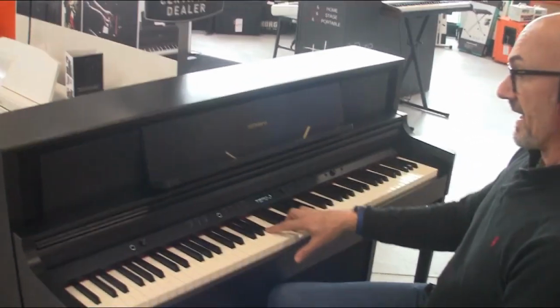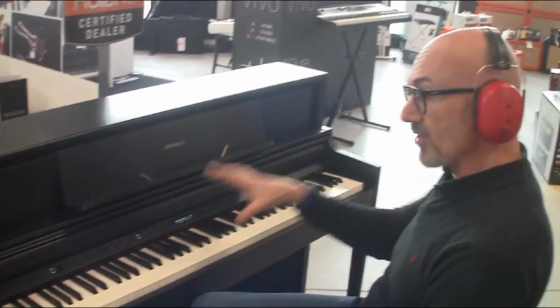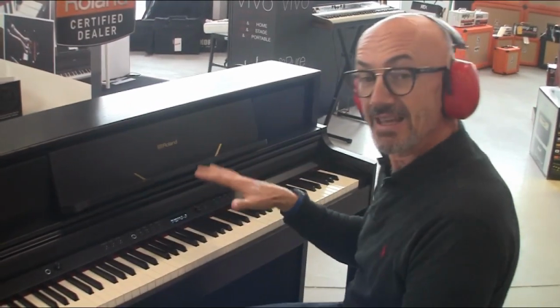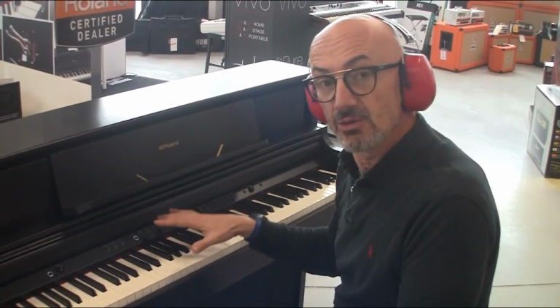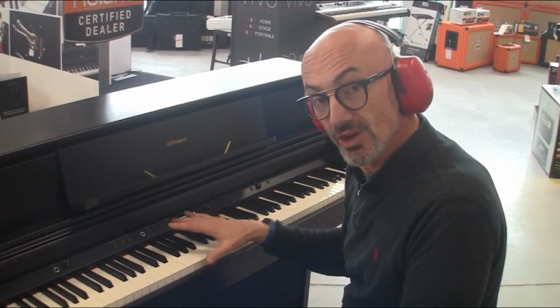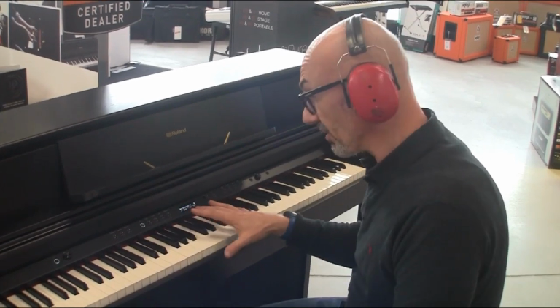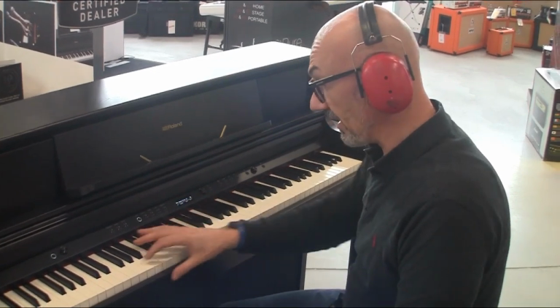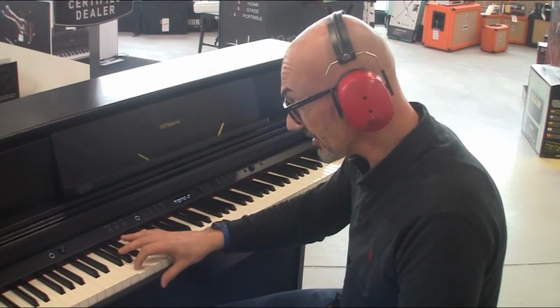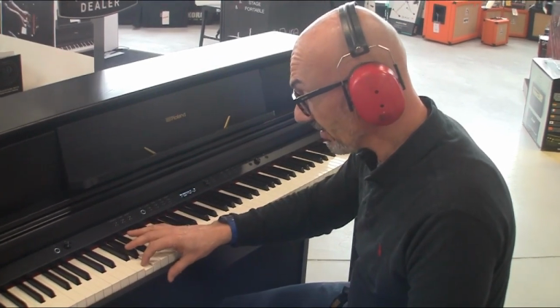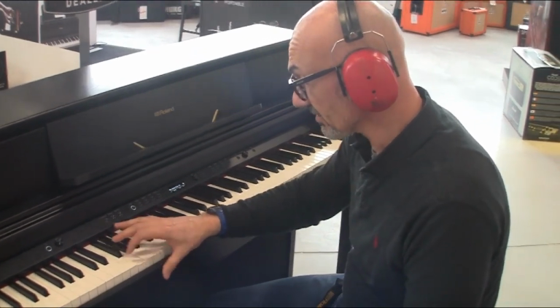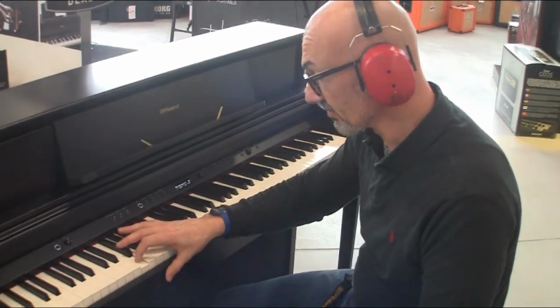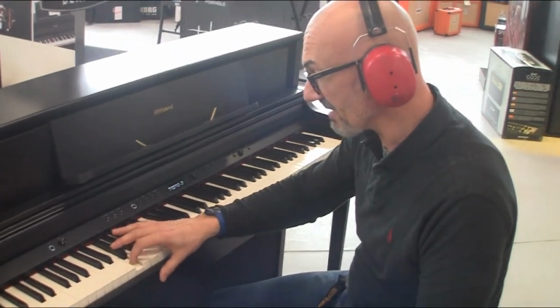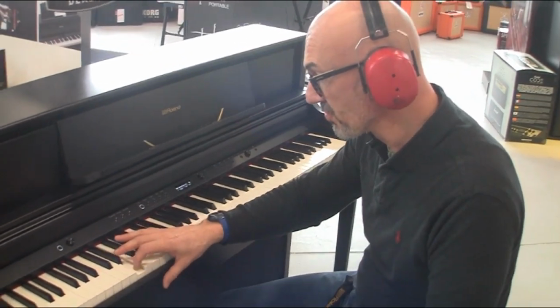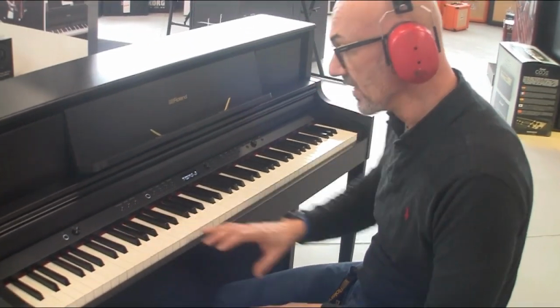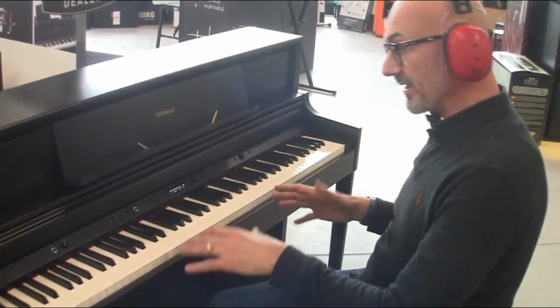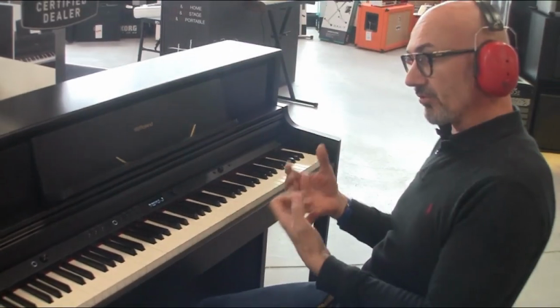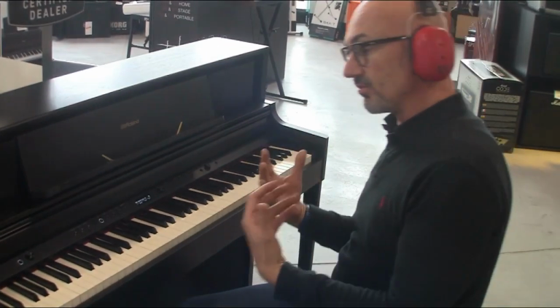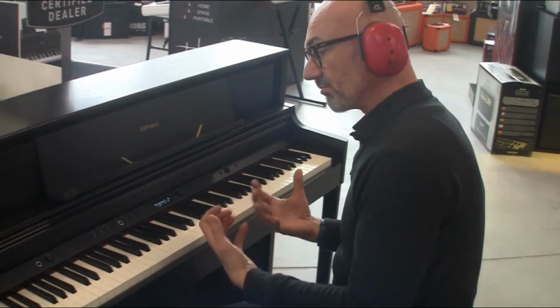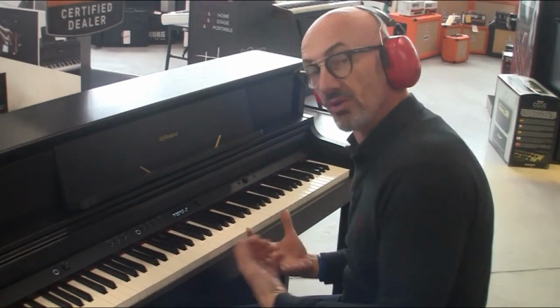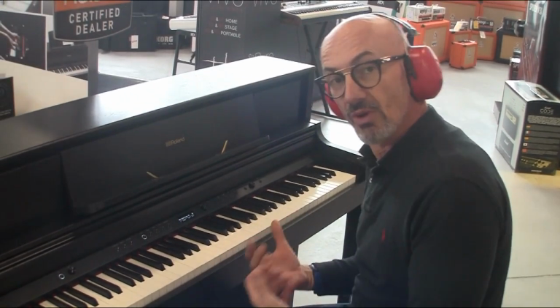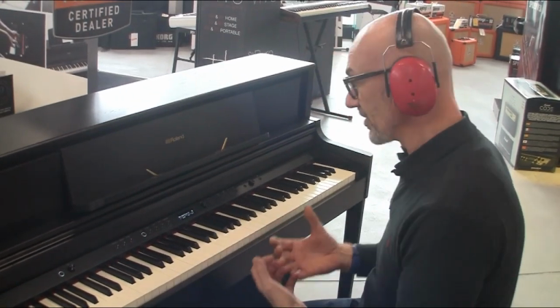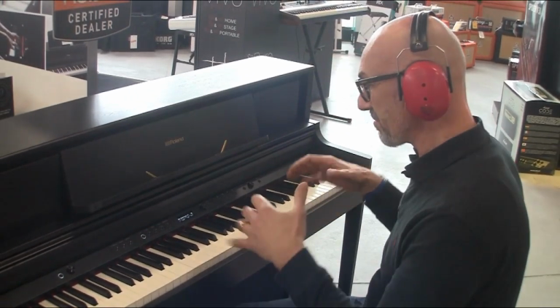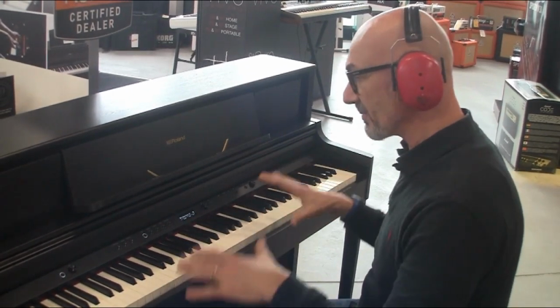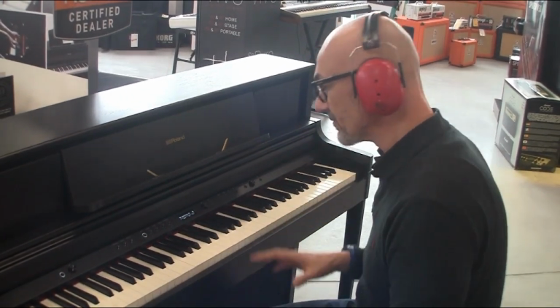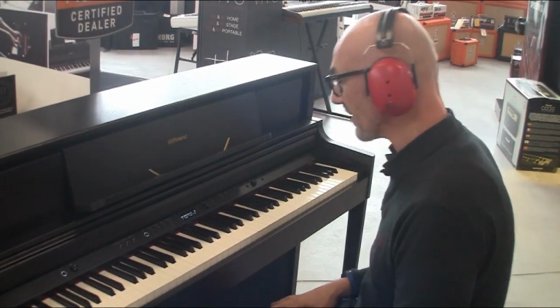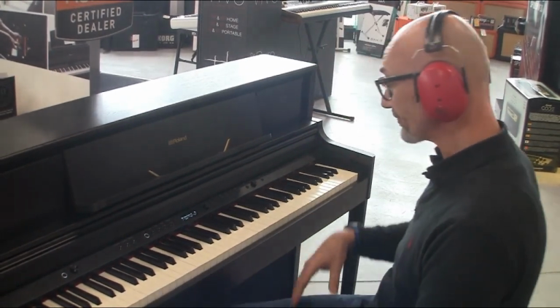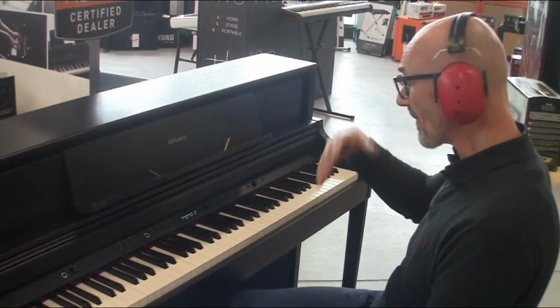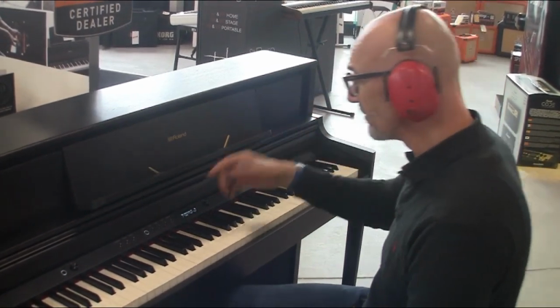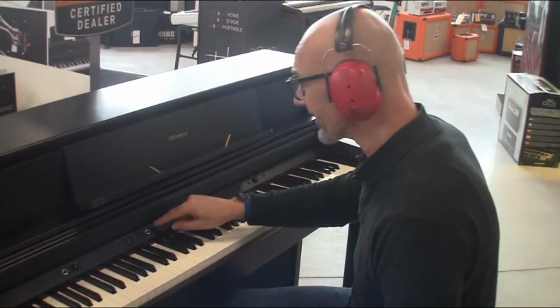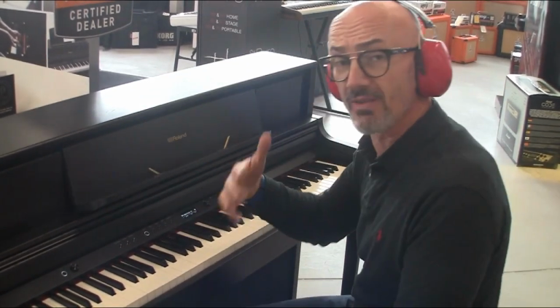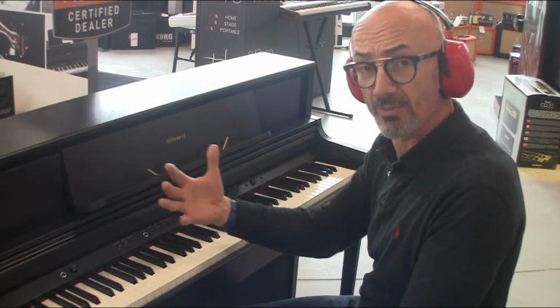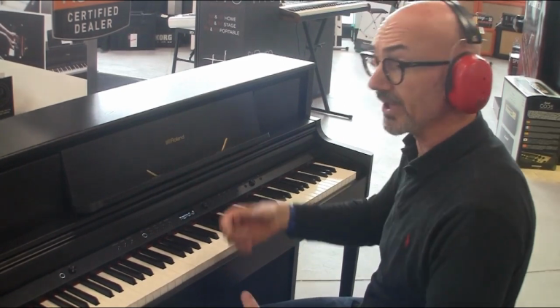Et toujours avec la qualité du toucher Roland, avec l'échappement, chose que j'aime beaucoup. On est vraiment encore une fois sur un toucher proche d'un piano acoustique, avec tous les avantages qu'on peut avoir sur un piano numérique.